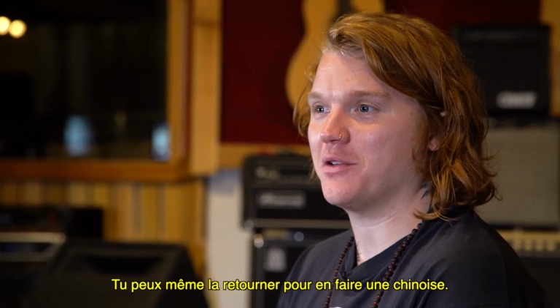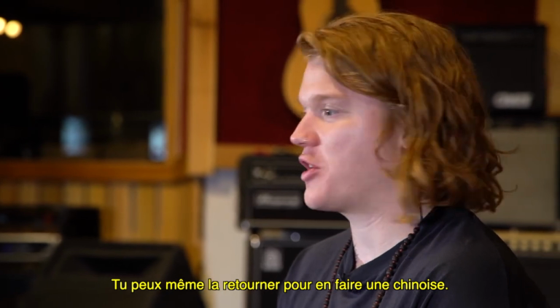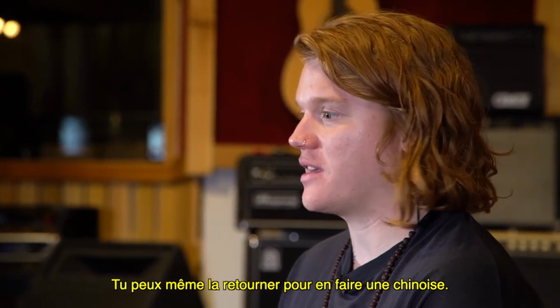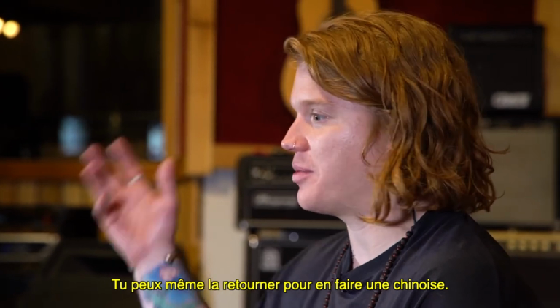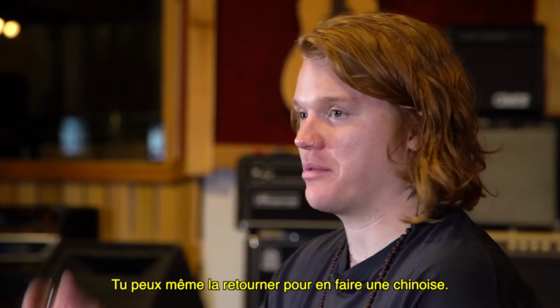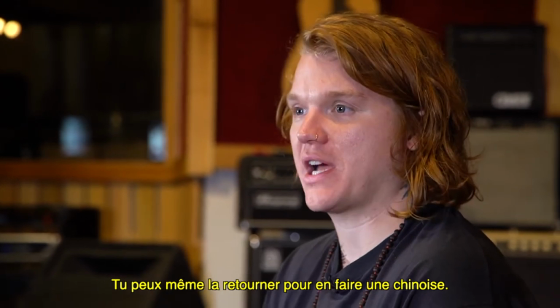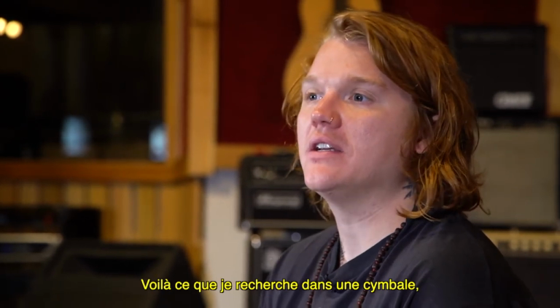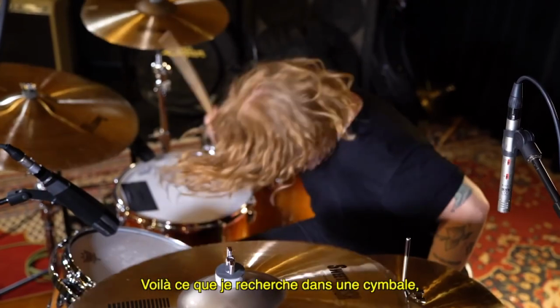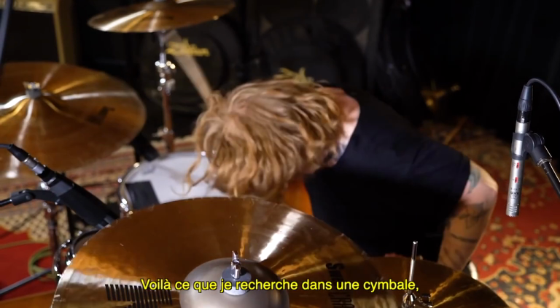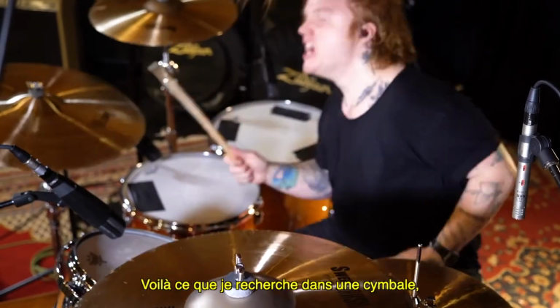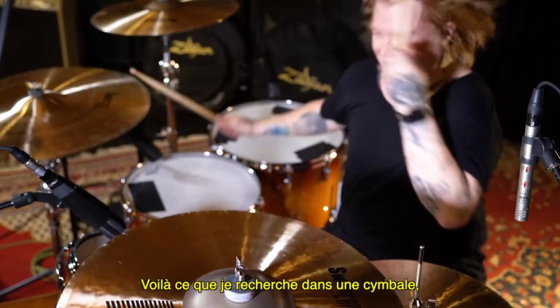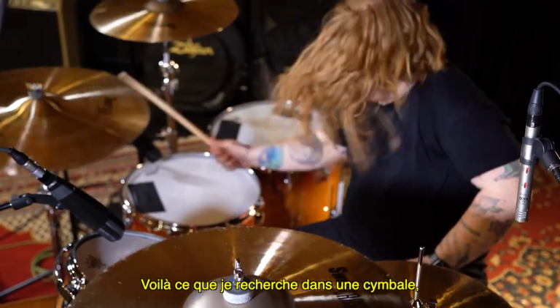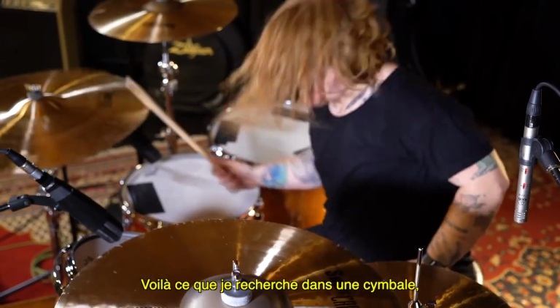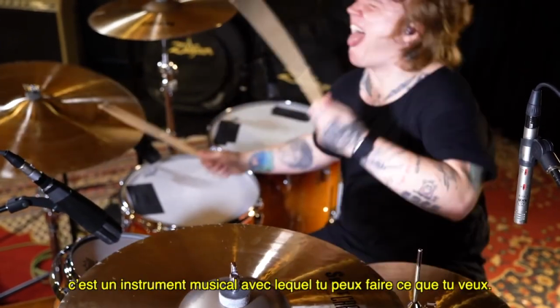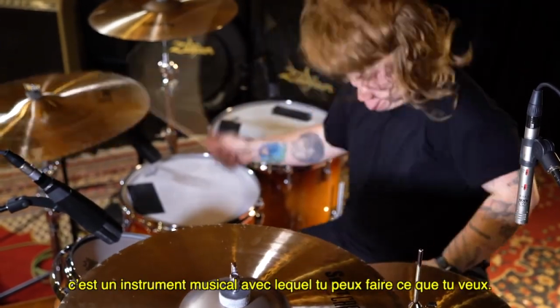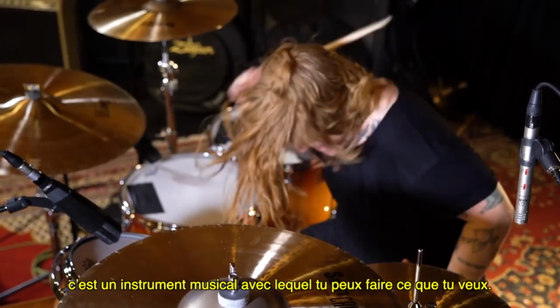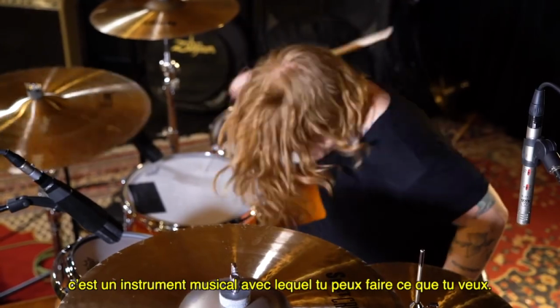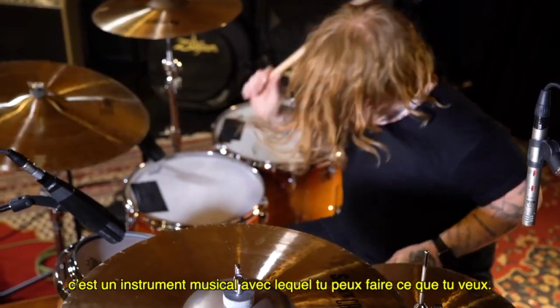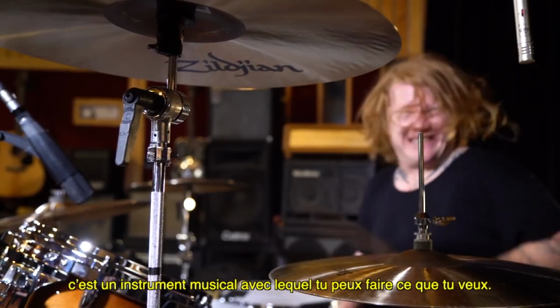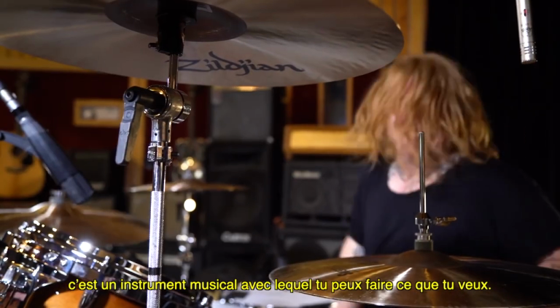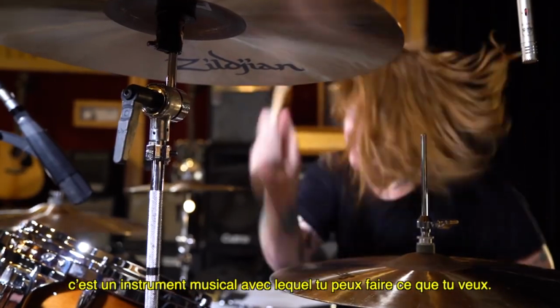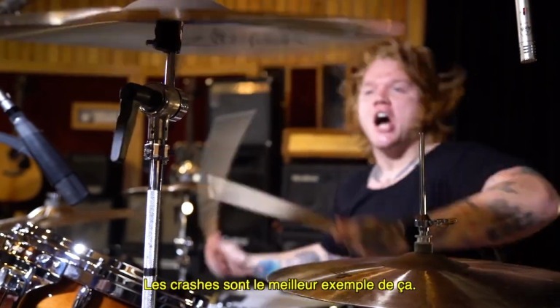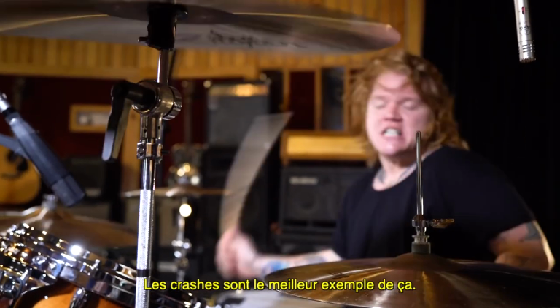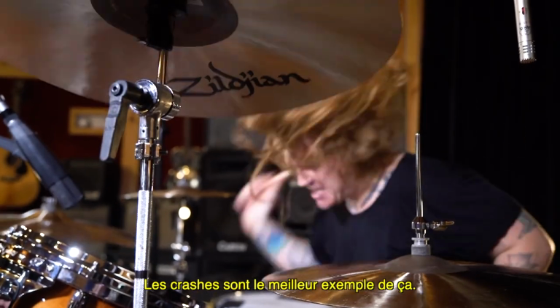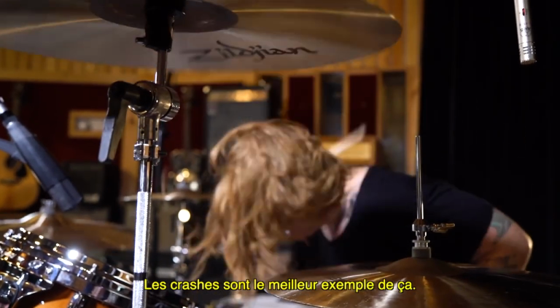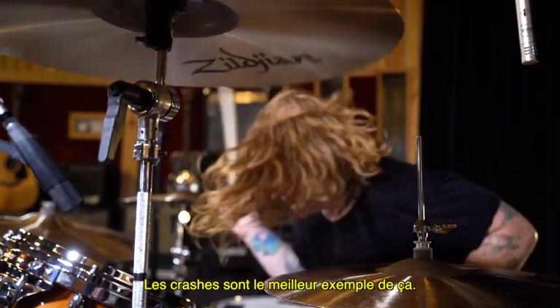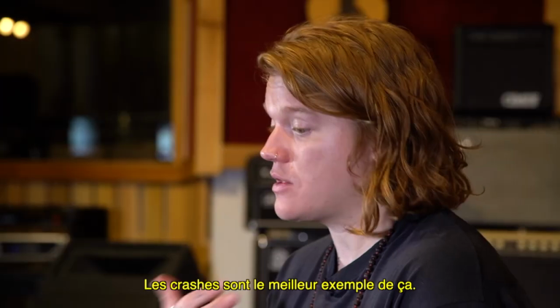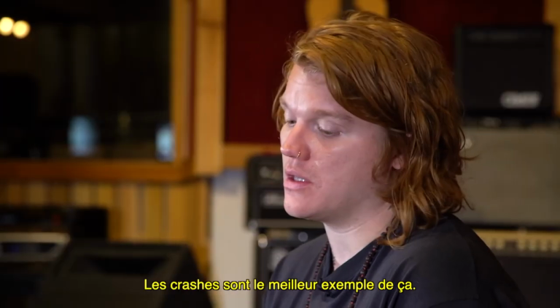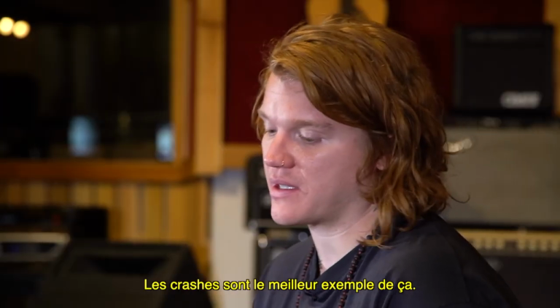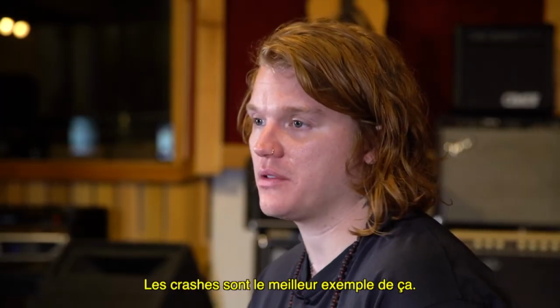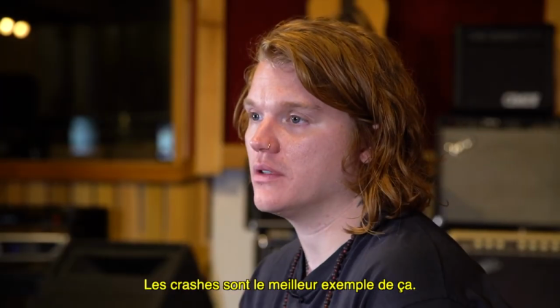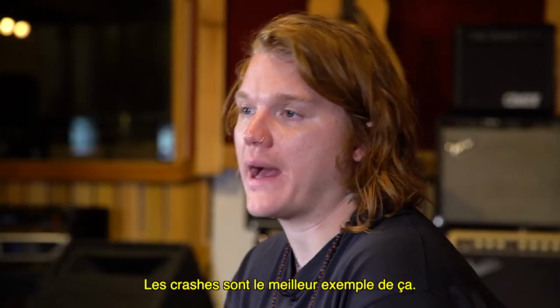You could turn it upside down and put it on top of a china. To me, that's what I look for in cymbals — a musical instrument that I can do whatever I want with, and the crashes are the best example of that.